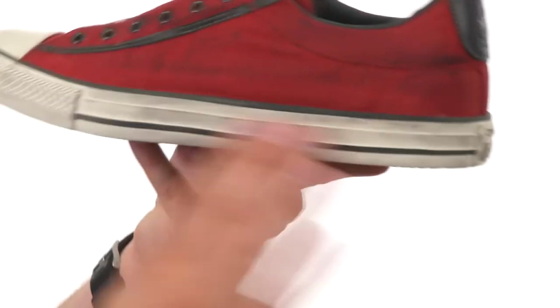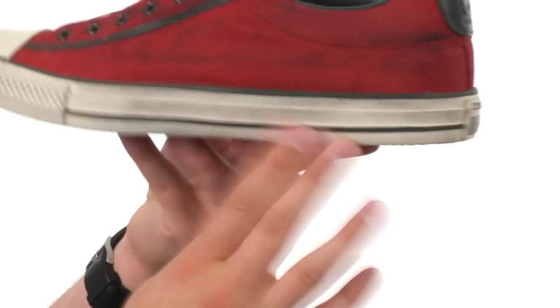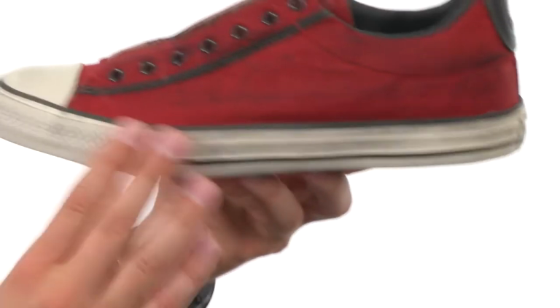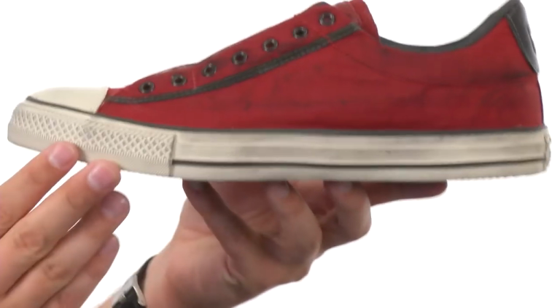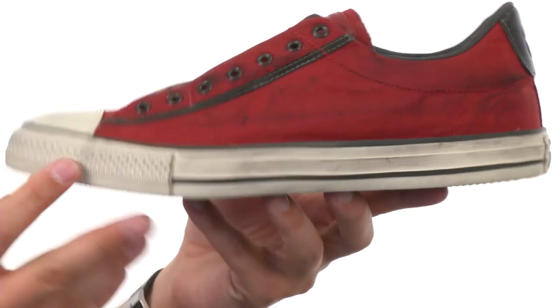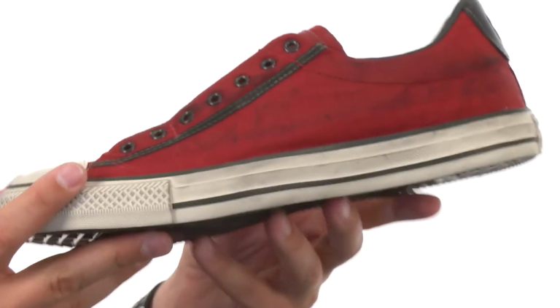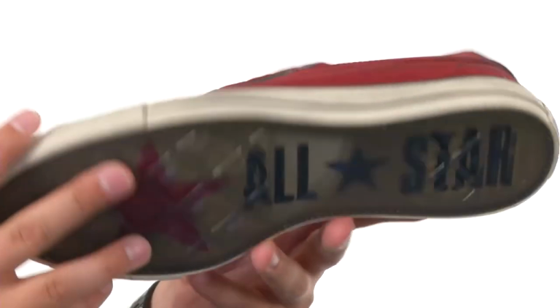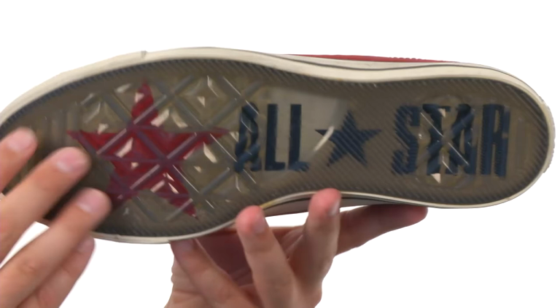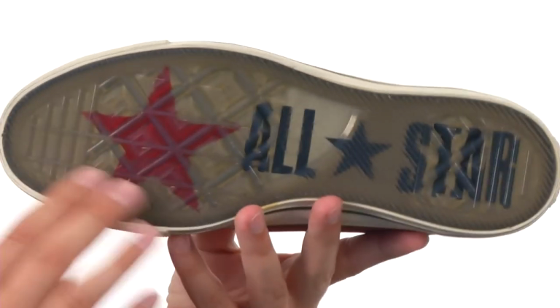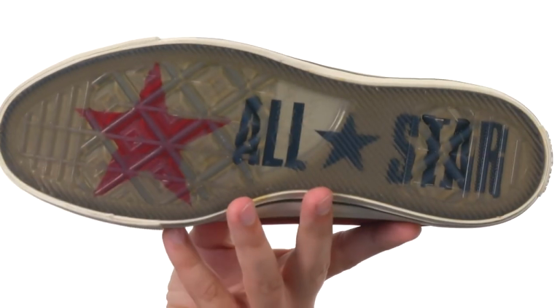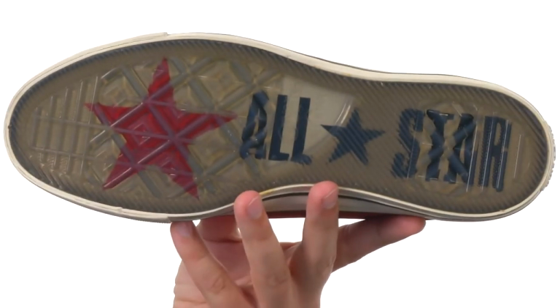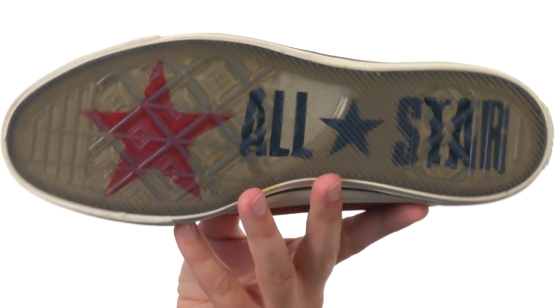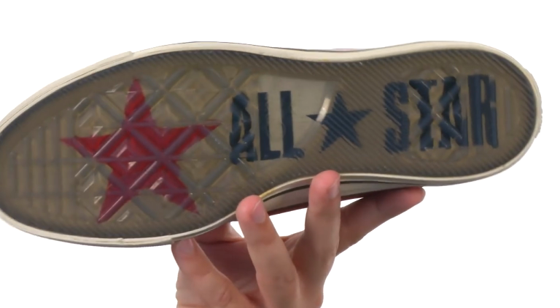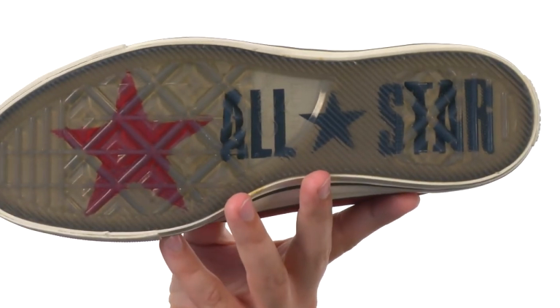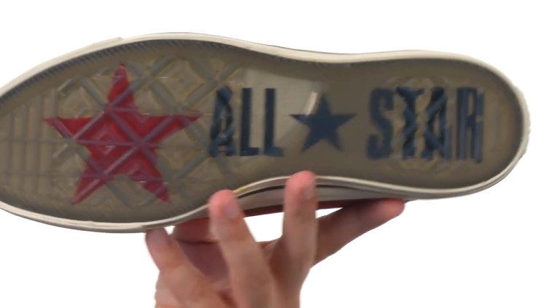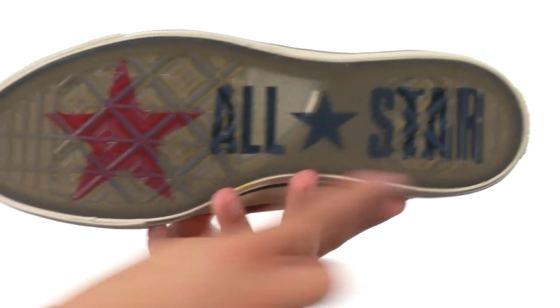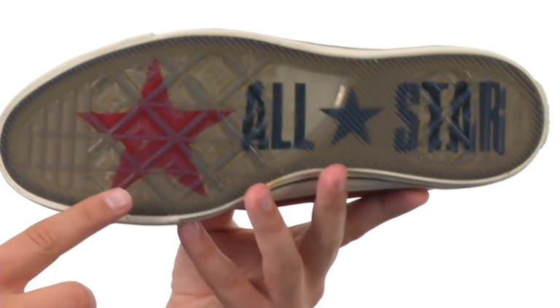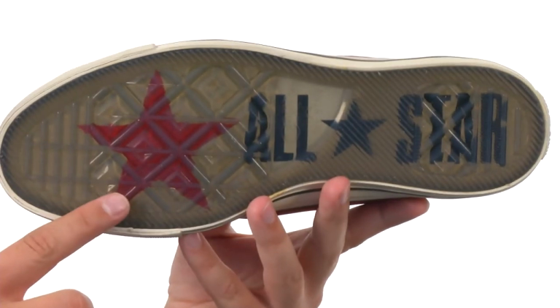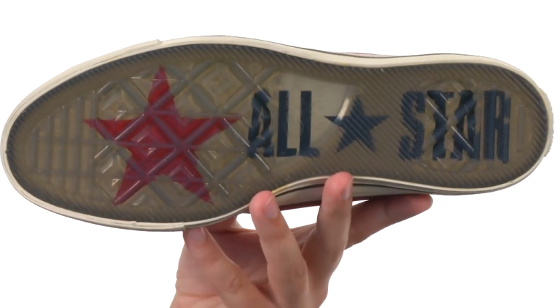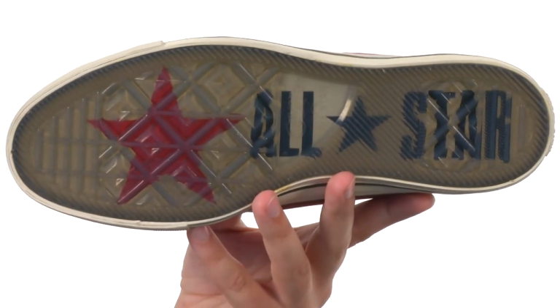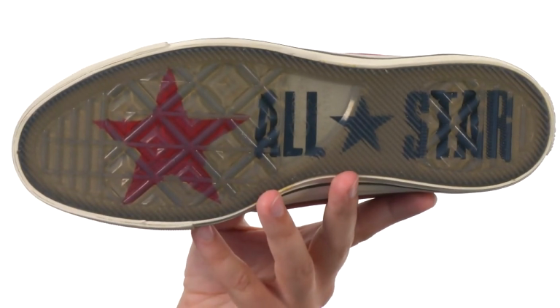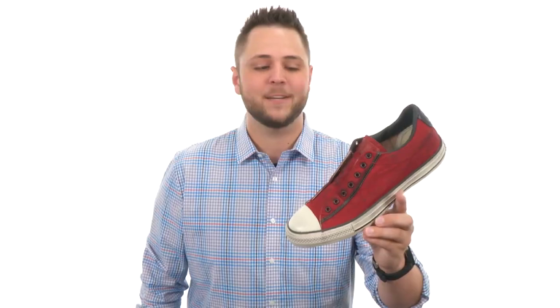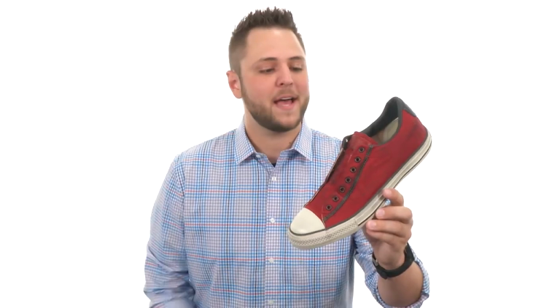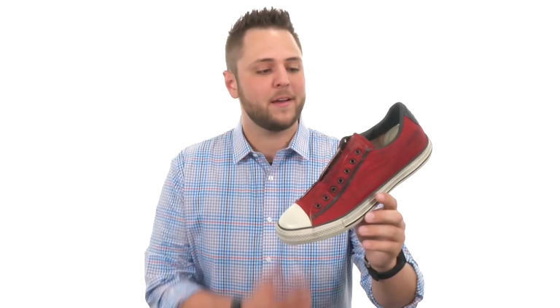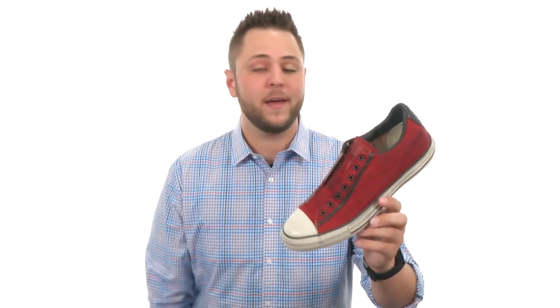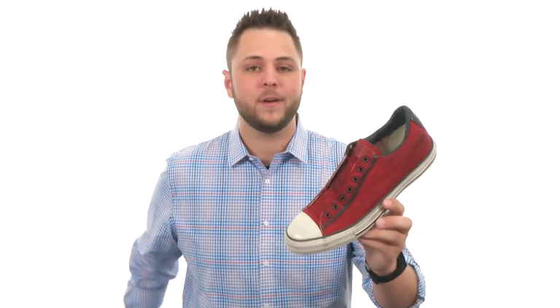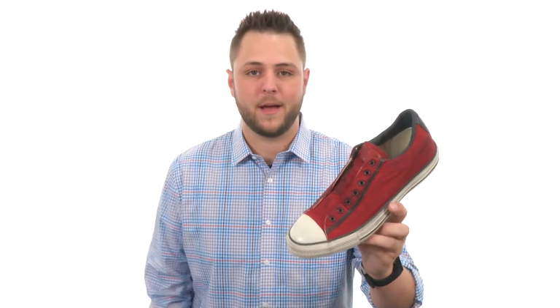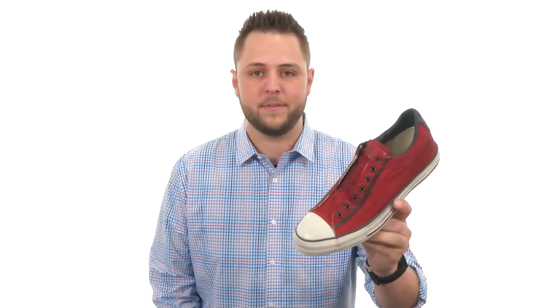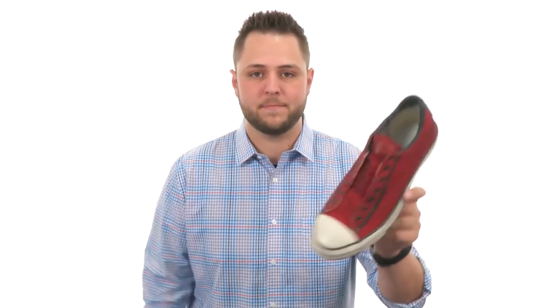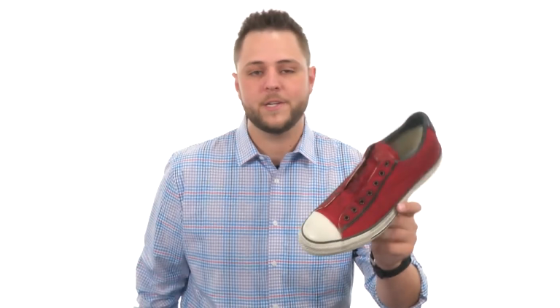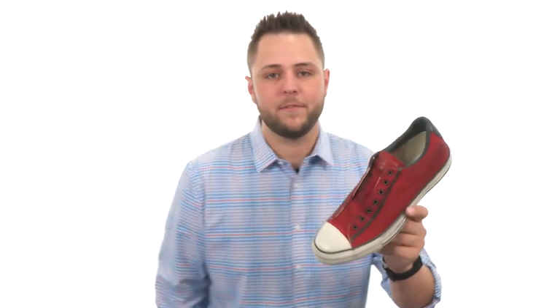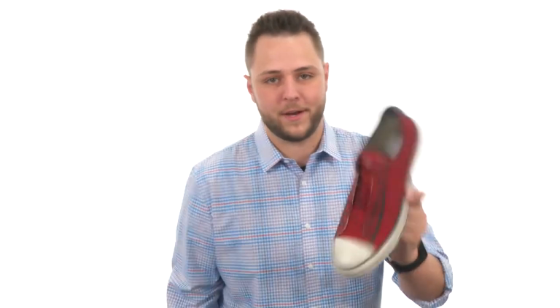First got that signature Chuck Taylor cap toe up front, really thick midsole here. It's very shock absorbing and a sturdy rubber outsole on bottom. Of course you got that All-Star lettering there. Don't miss out on them — they are from Converse by John Barbados.